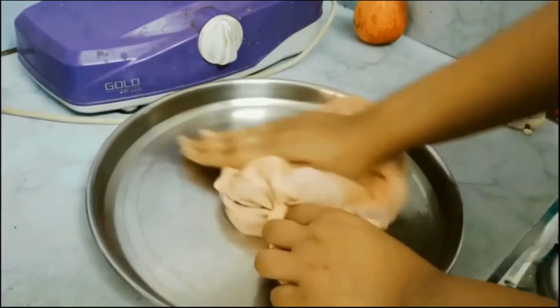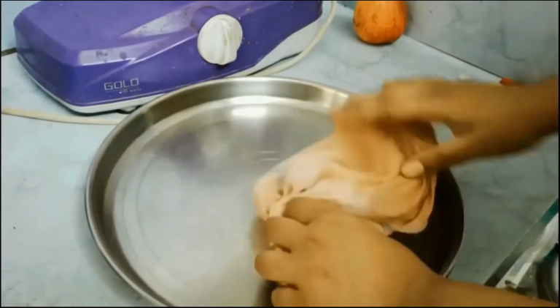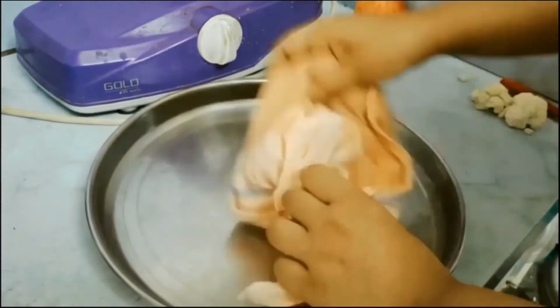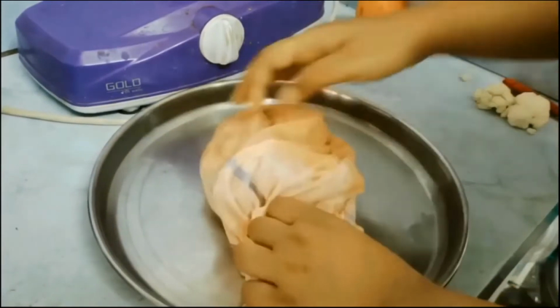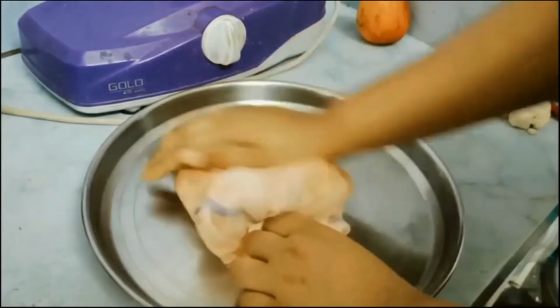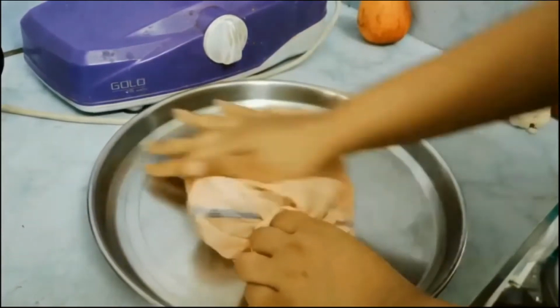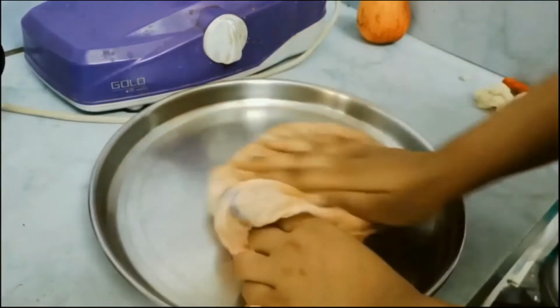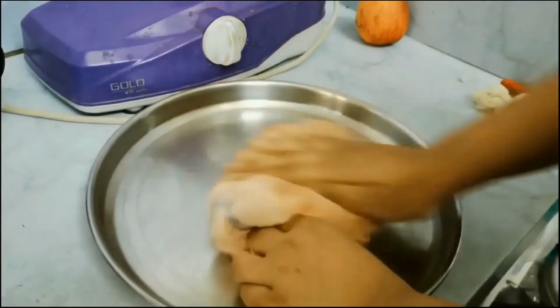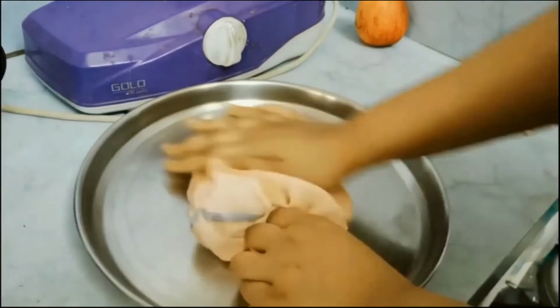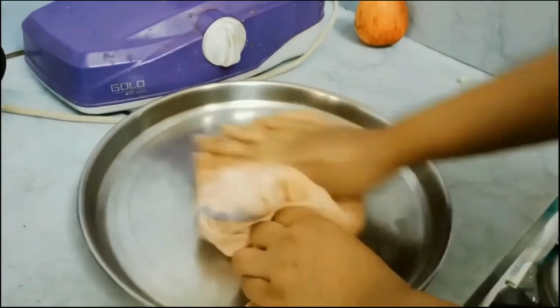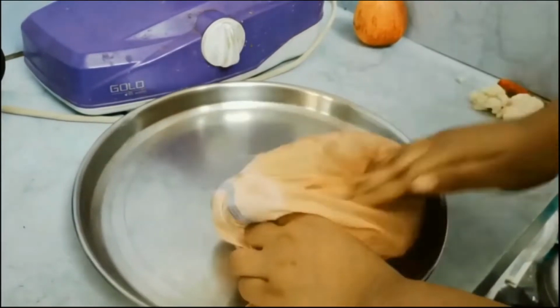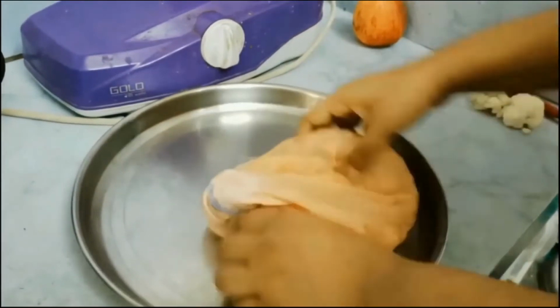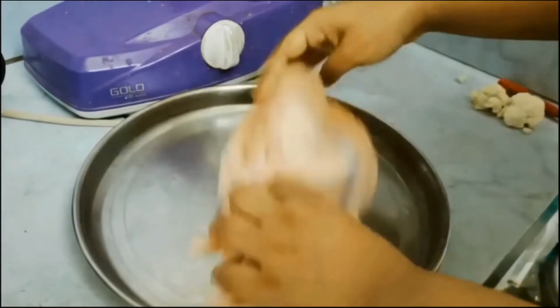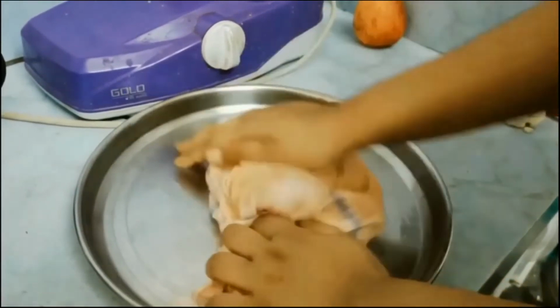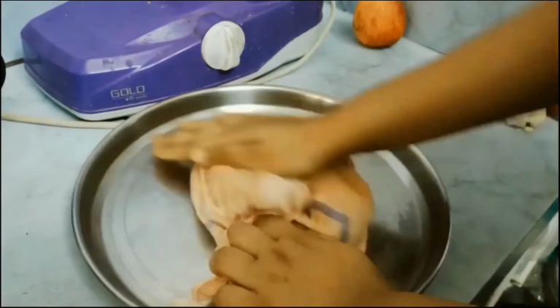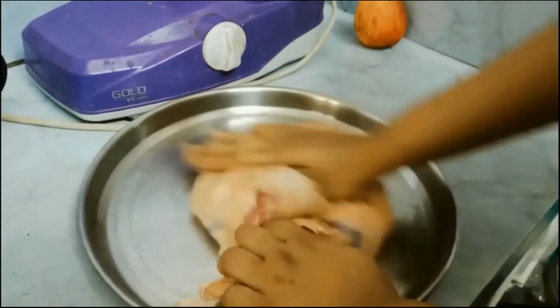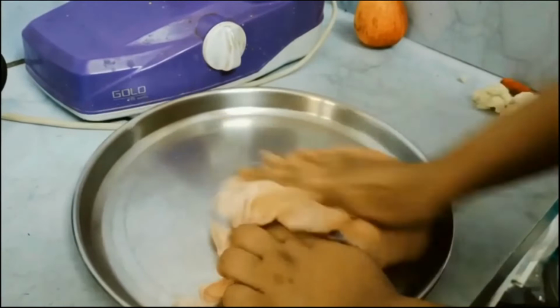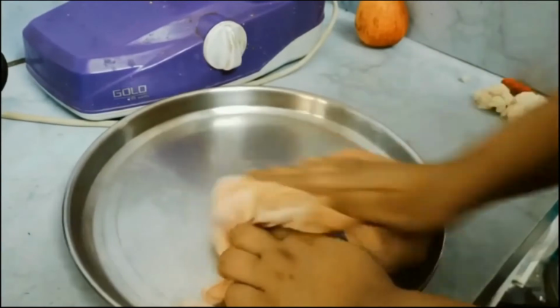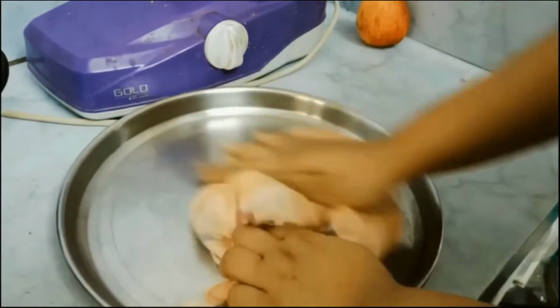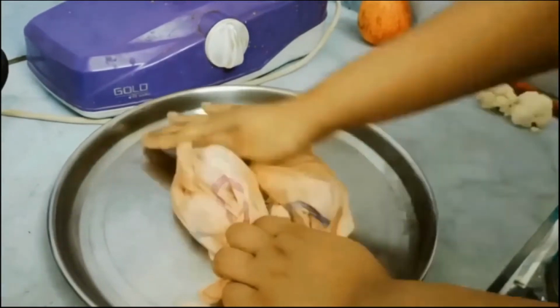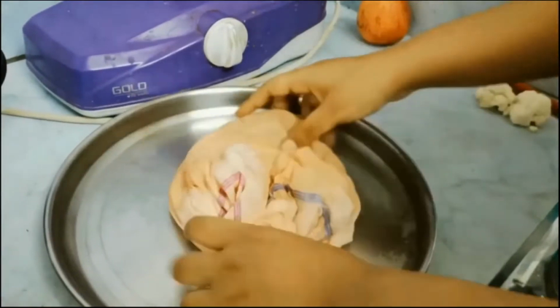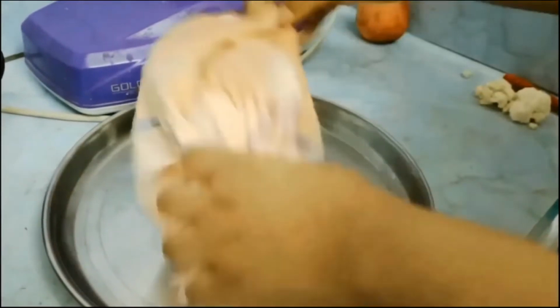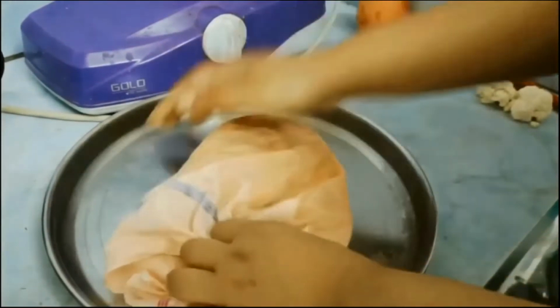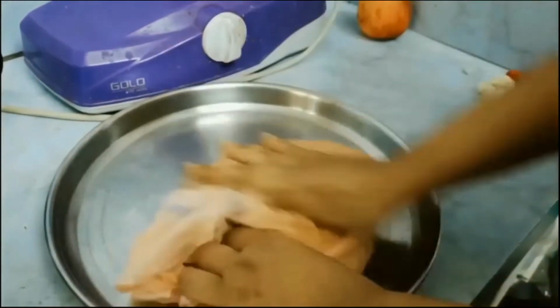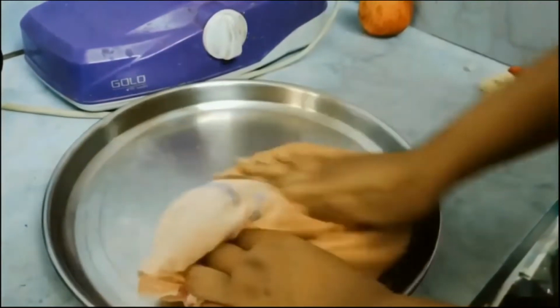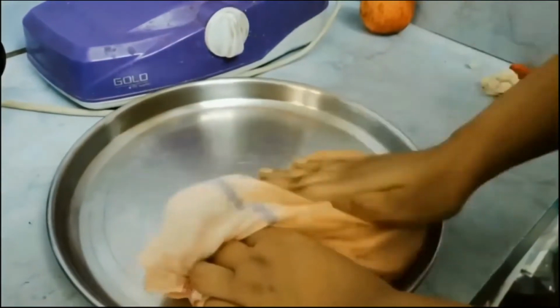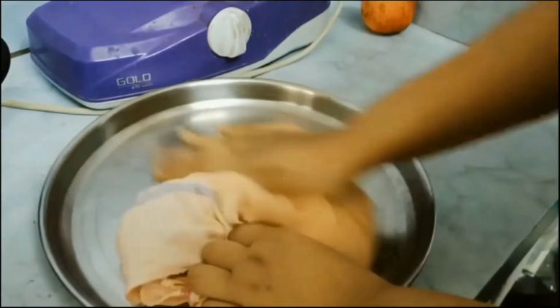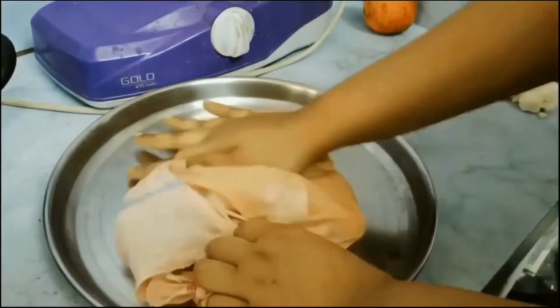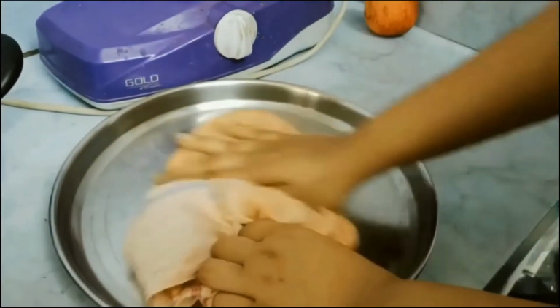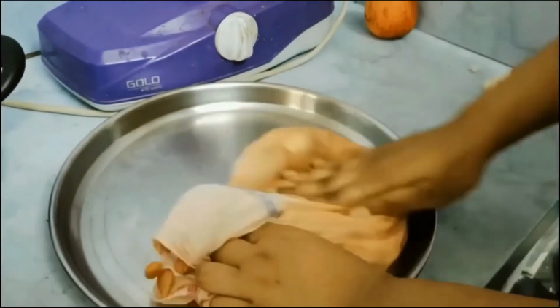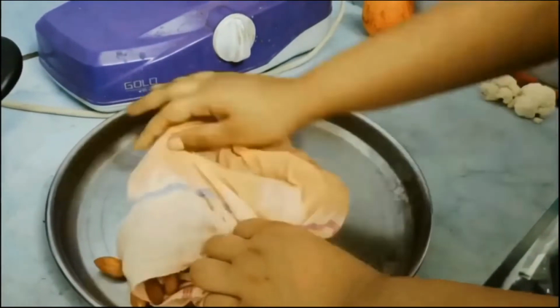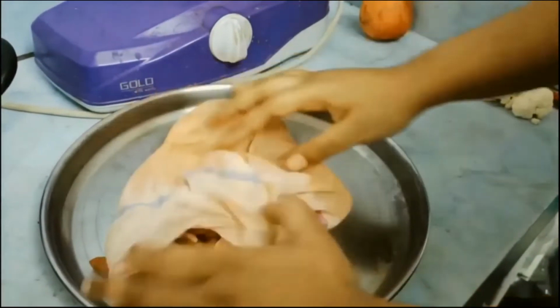After all the milk has been absorbed by the badam or almonds, I turn off the flame and our badam halwa is ready to be served.